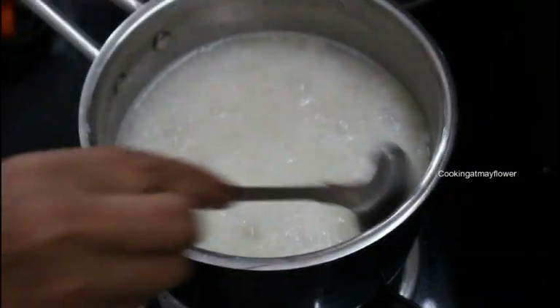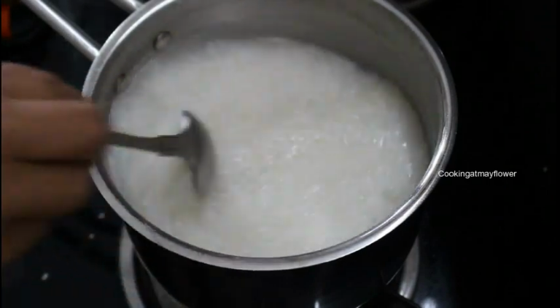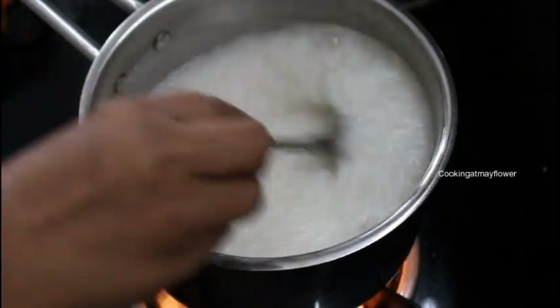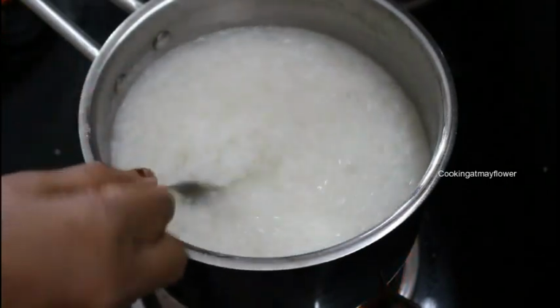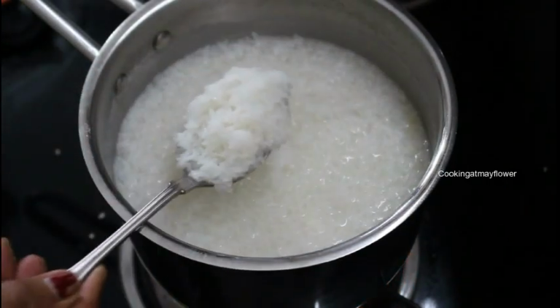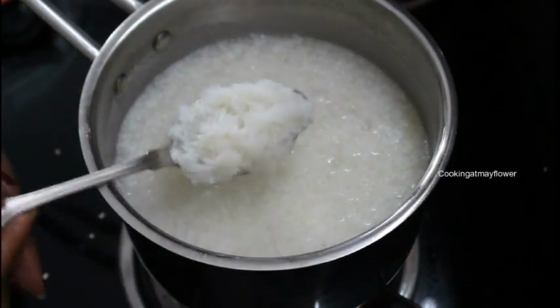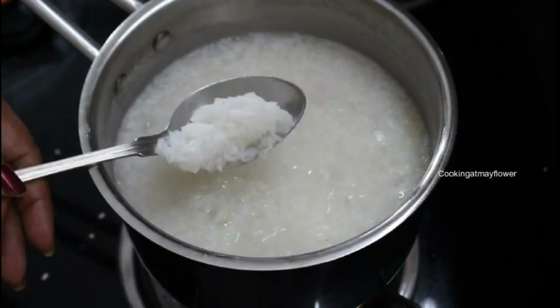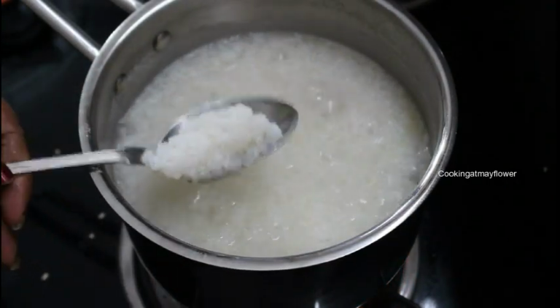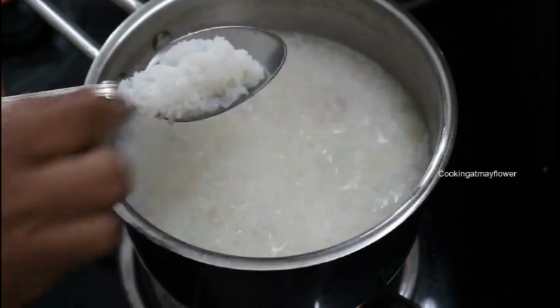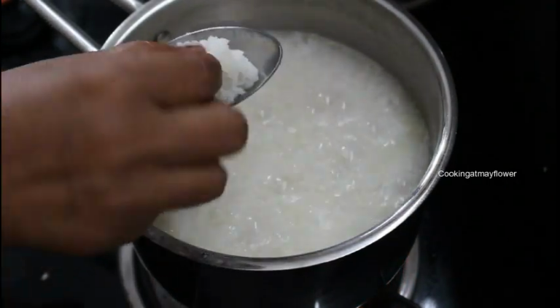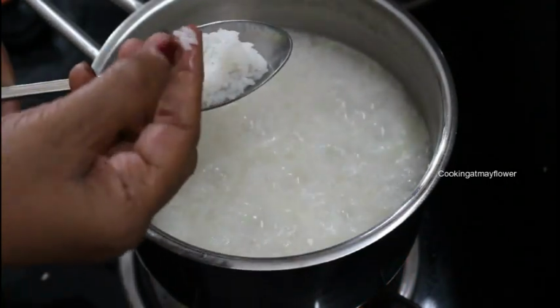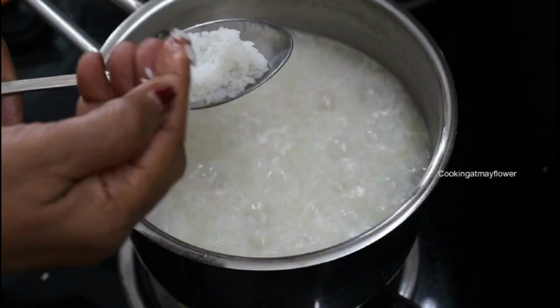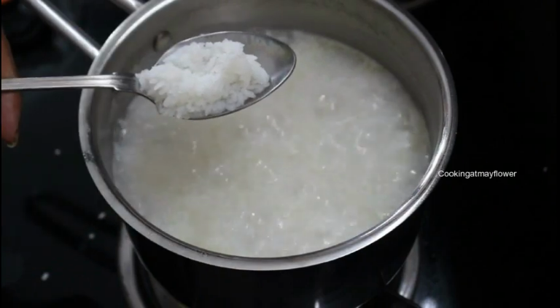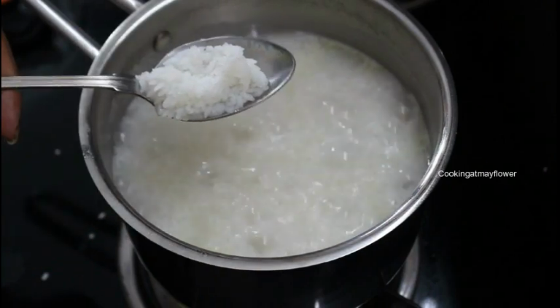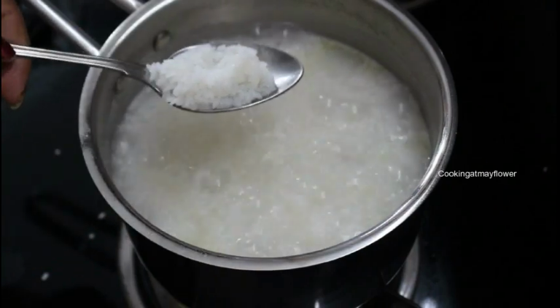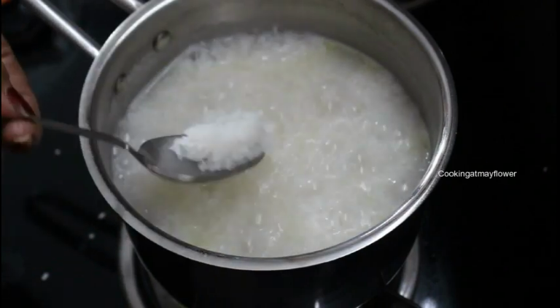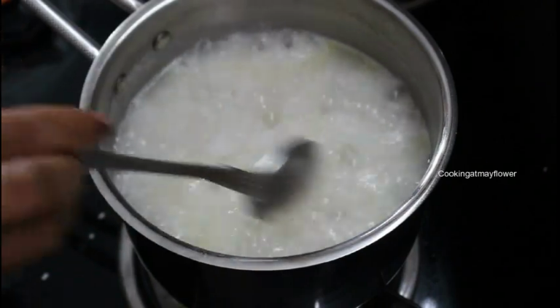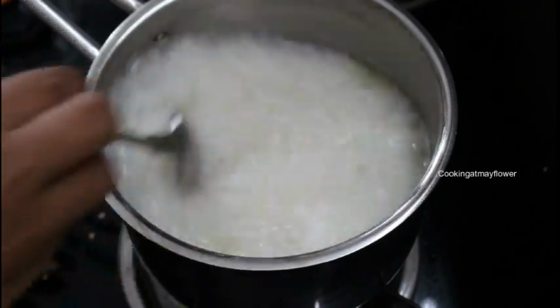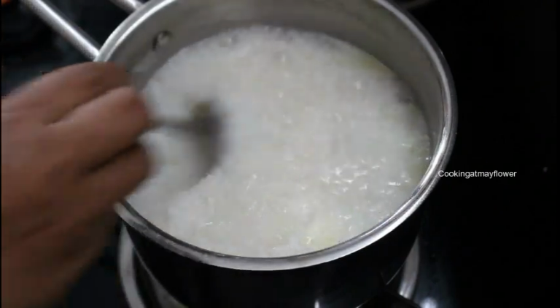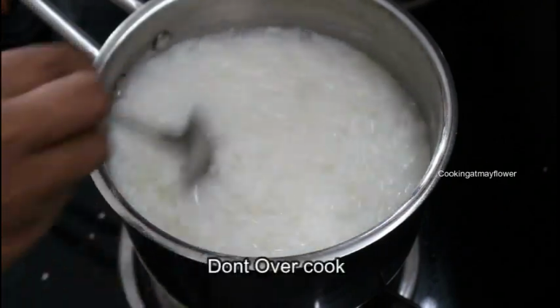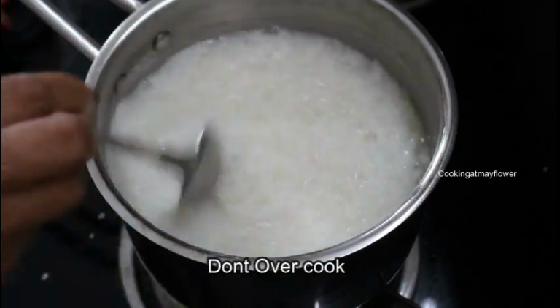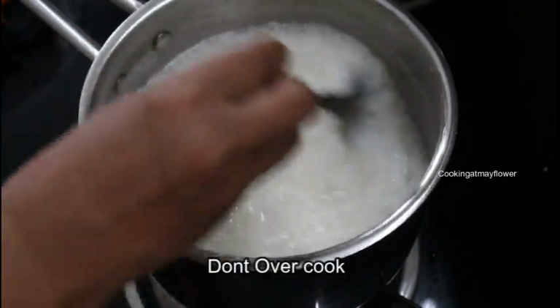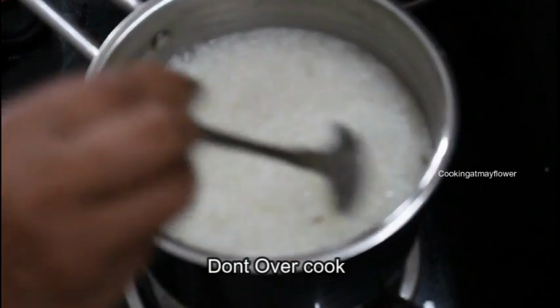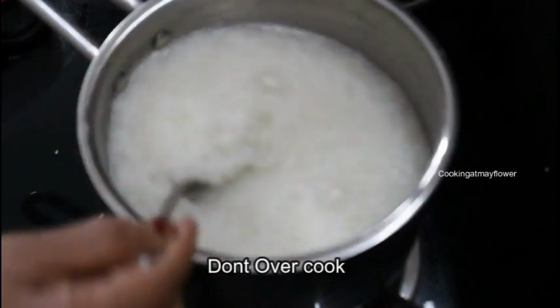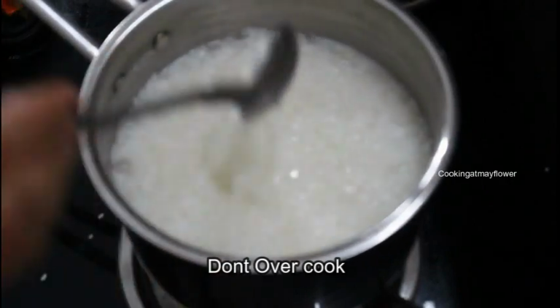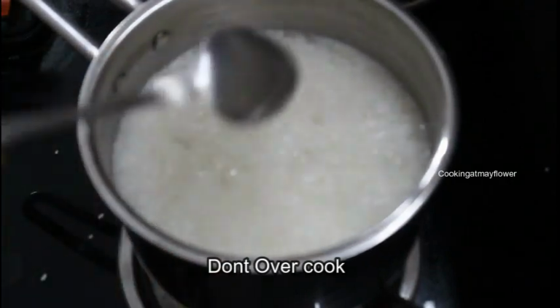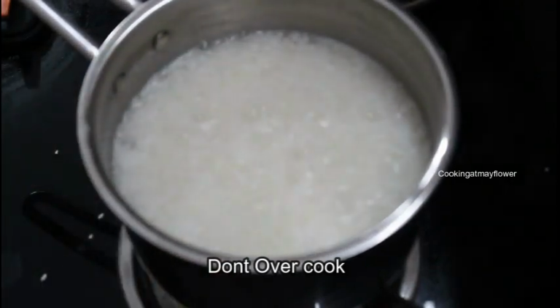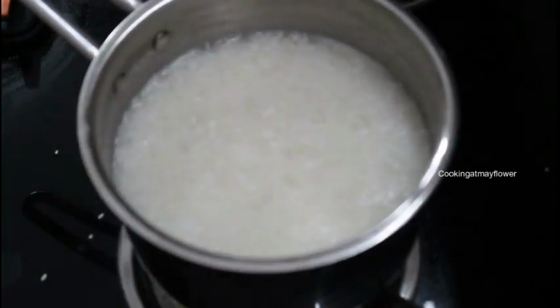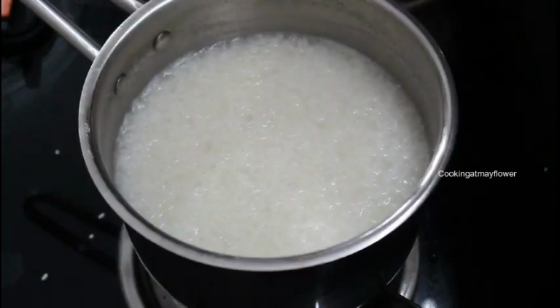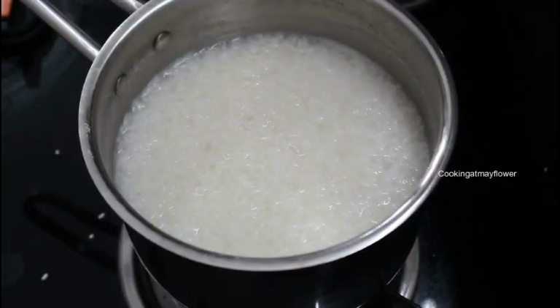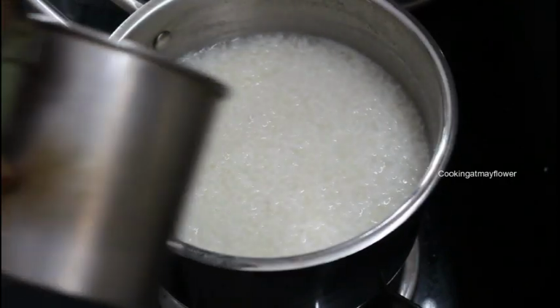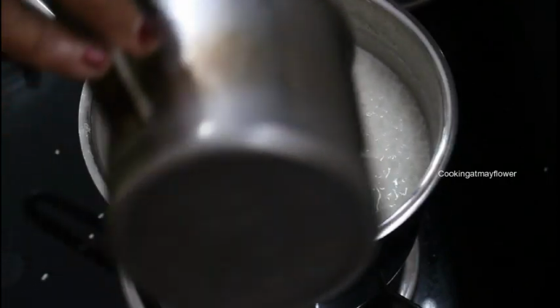Place the rice in a little bit. You can cook on the rice. There are some cookies in the rice. You can use the rice.